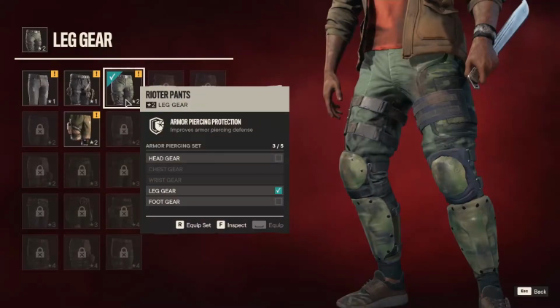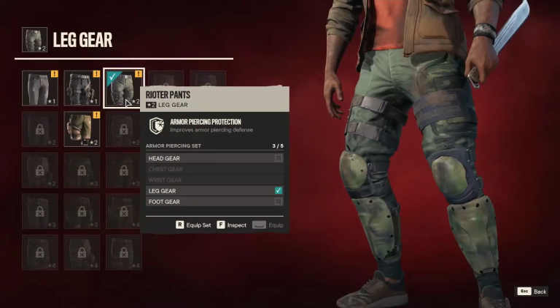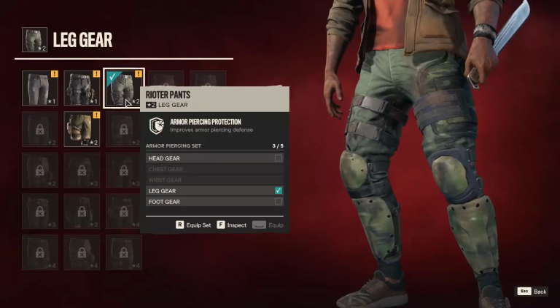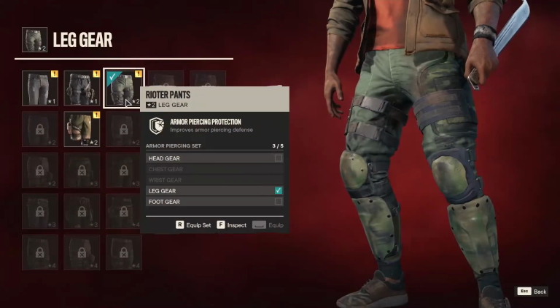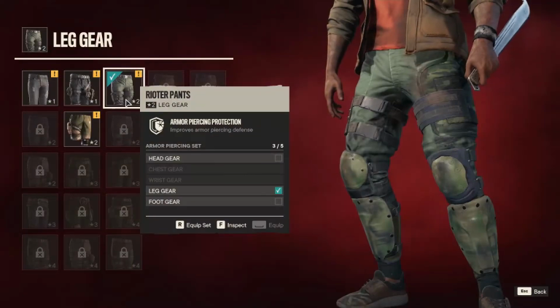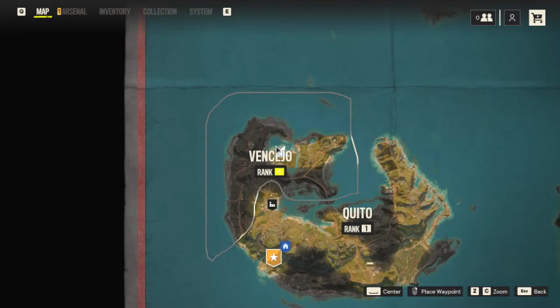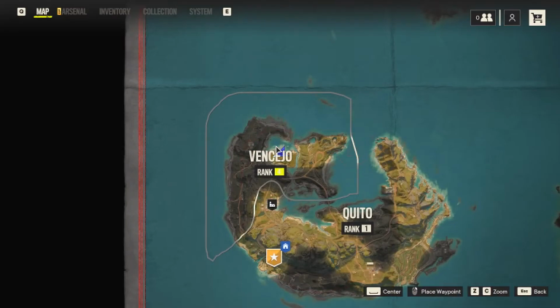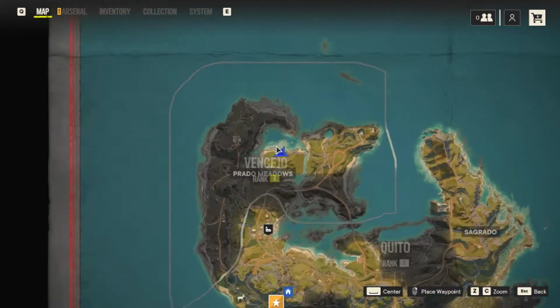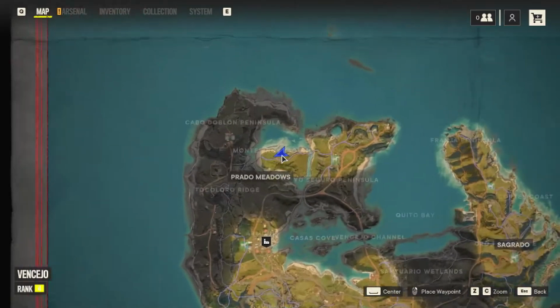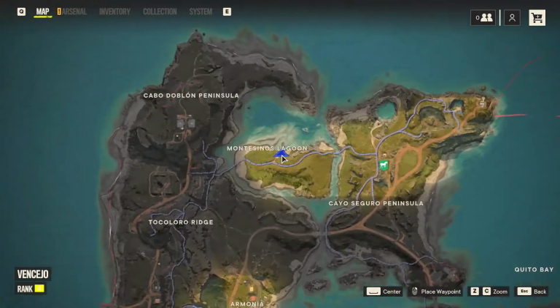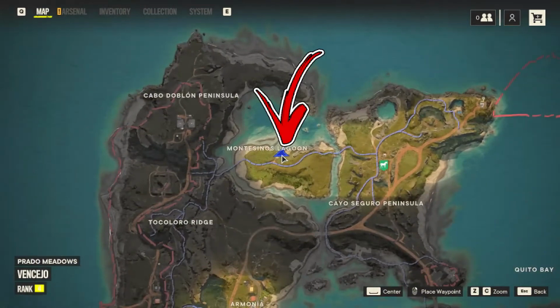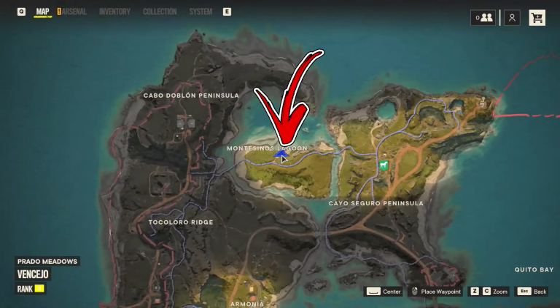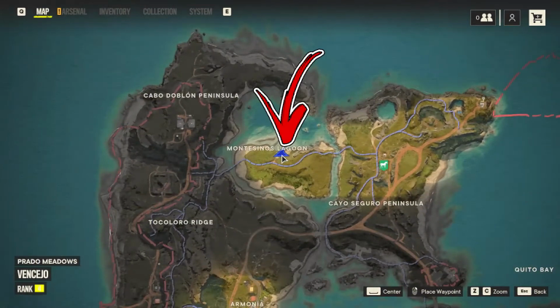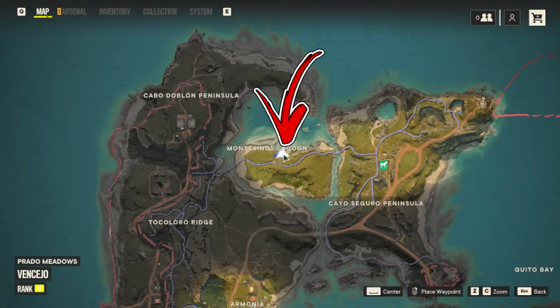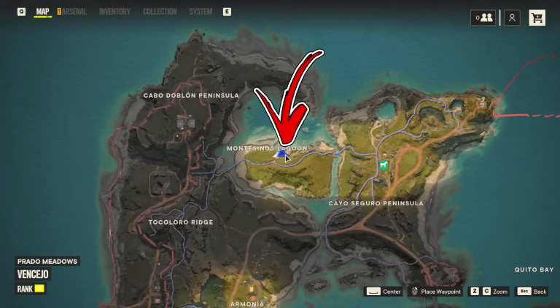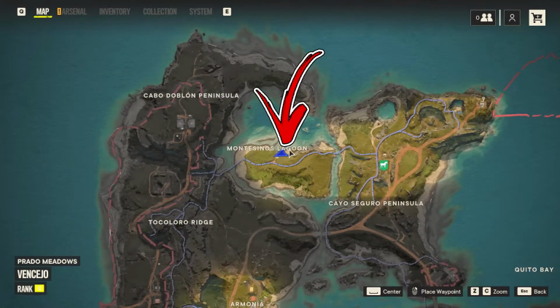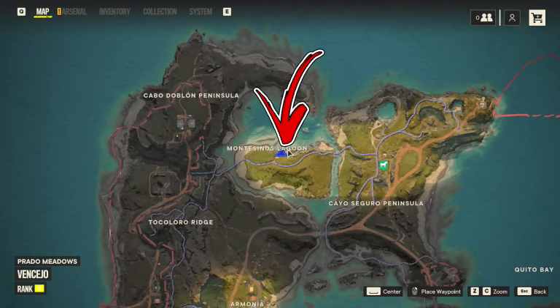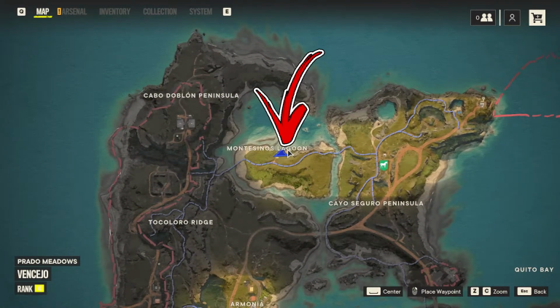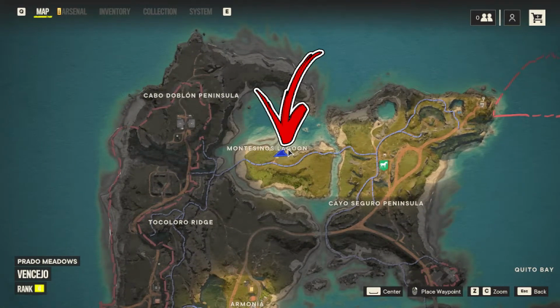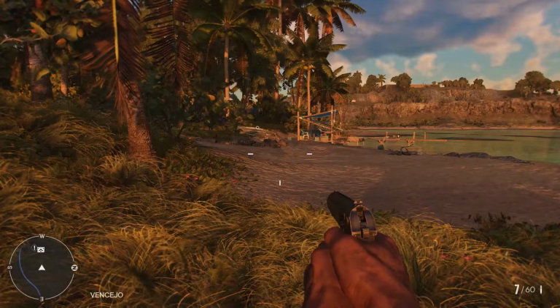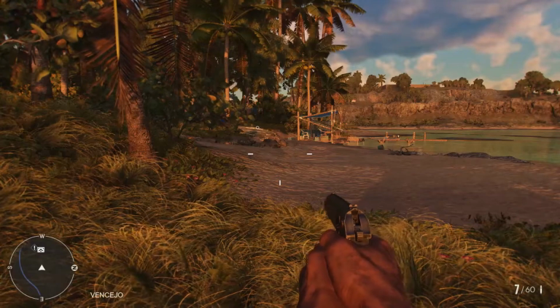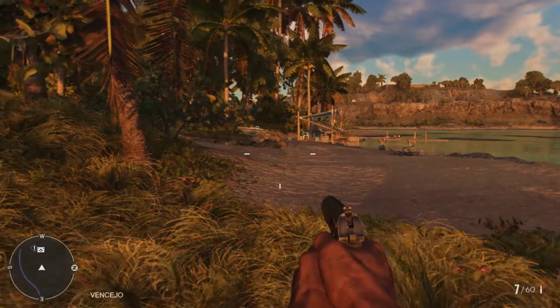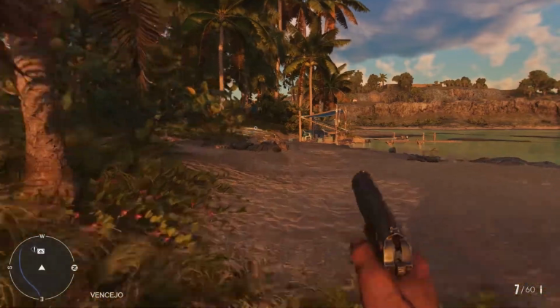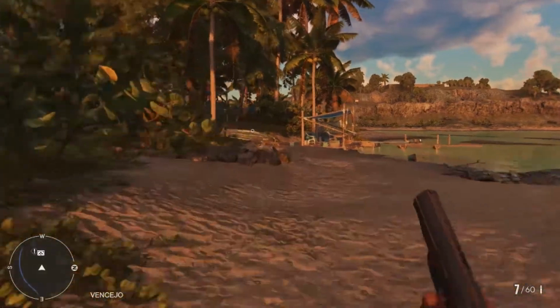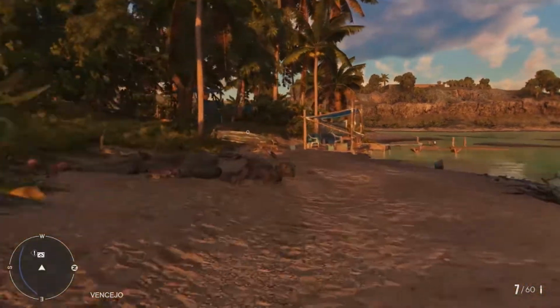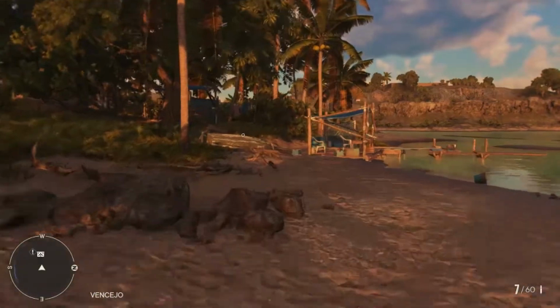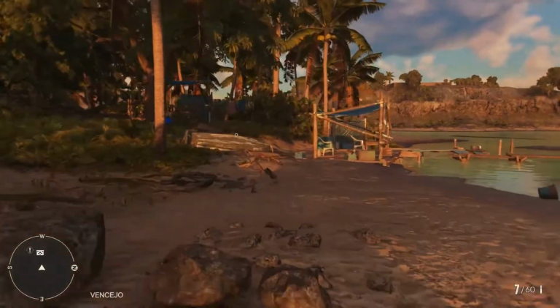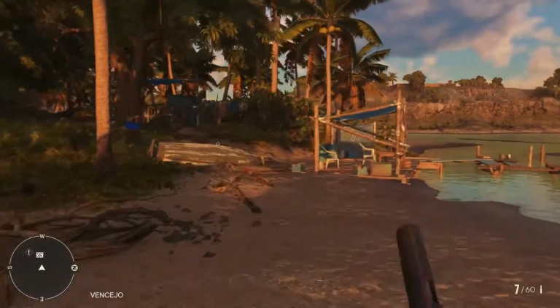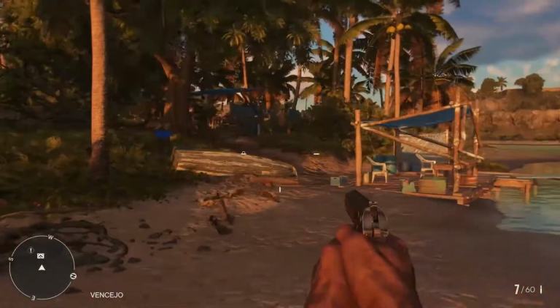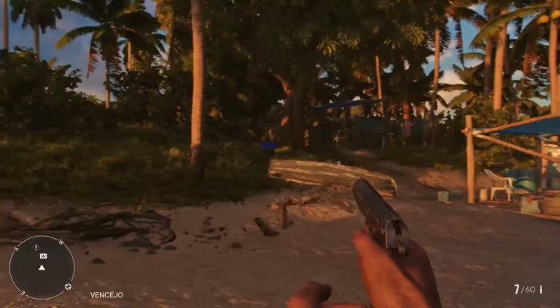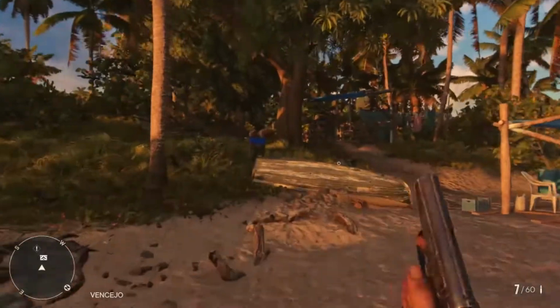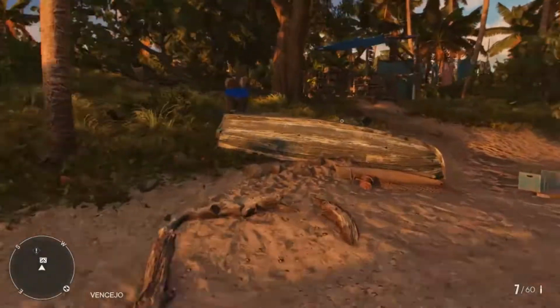To get the second Libertad Crate, you have to reach this position not far away from Montension's wagon. Coming from the beach side, on the shore, you will find the wooden boat.